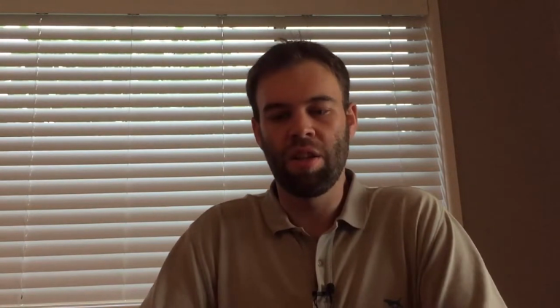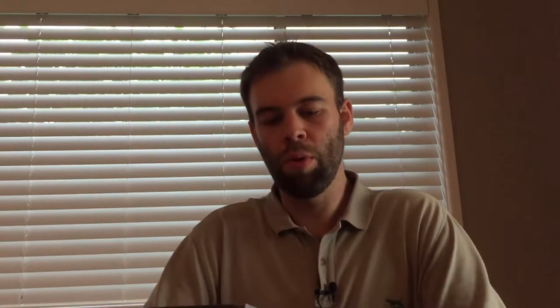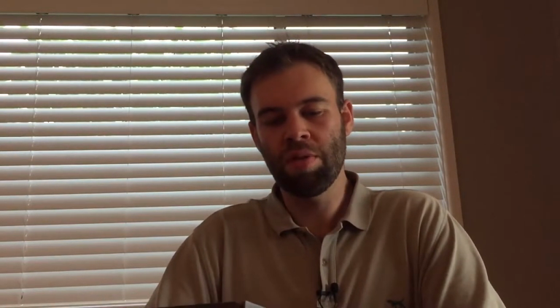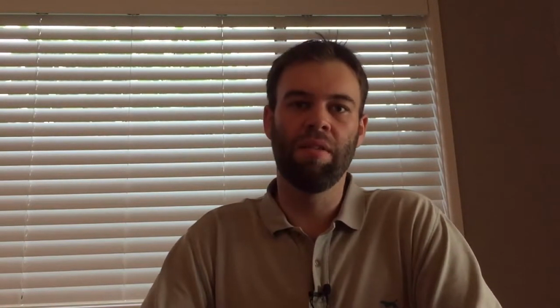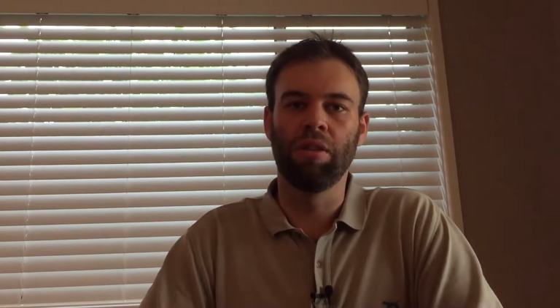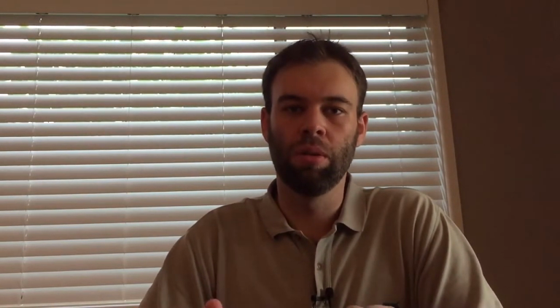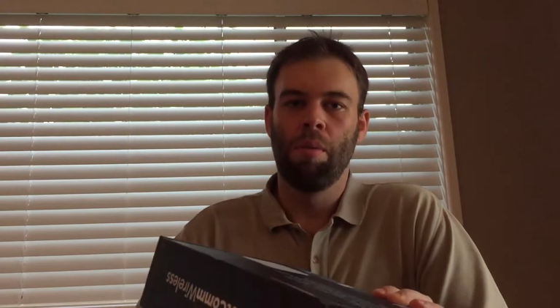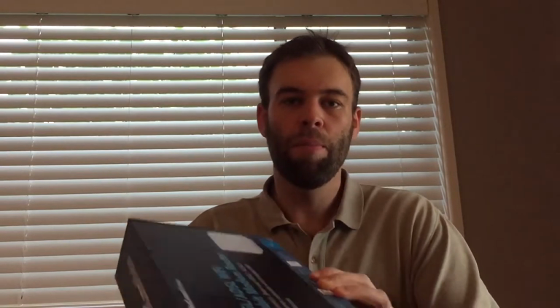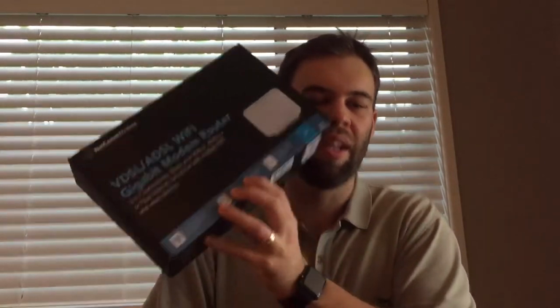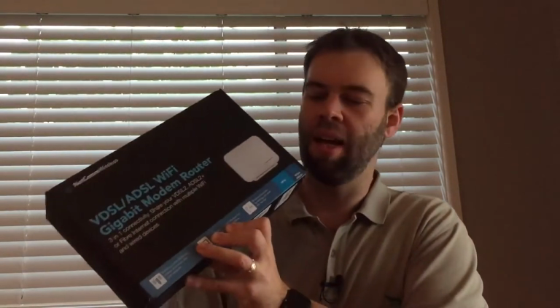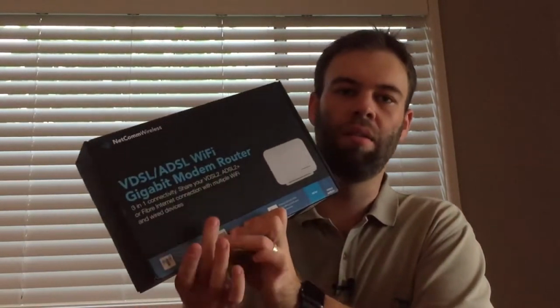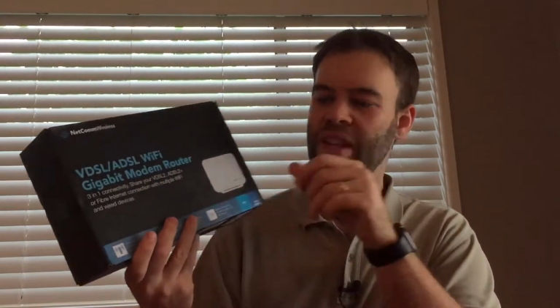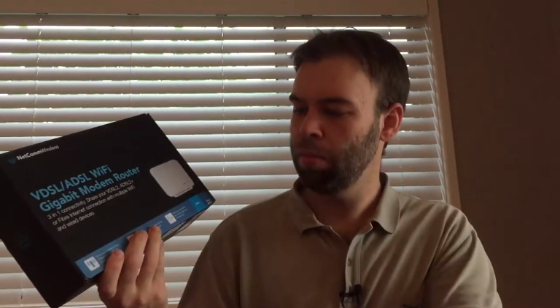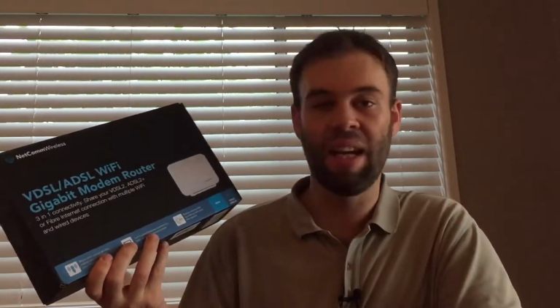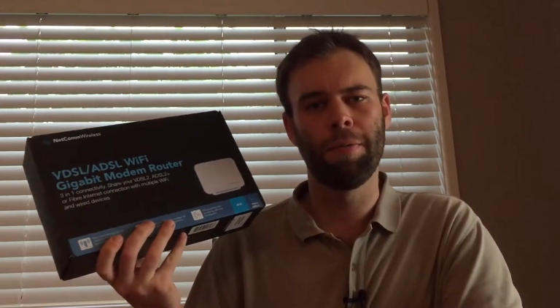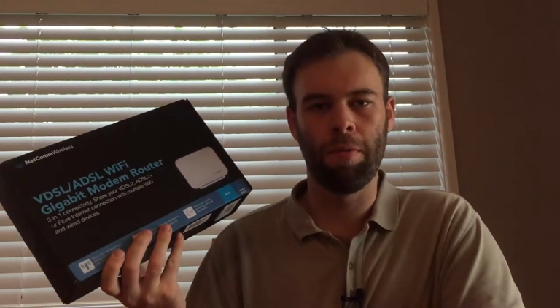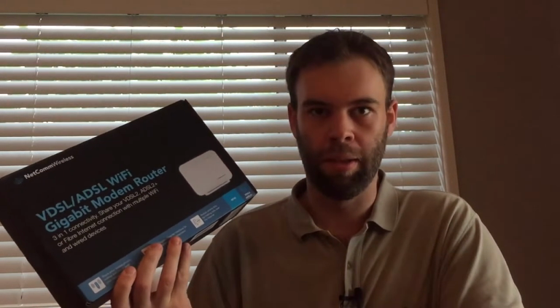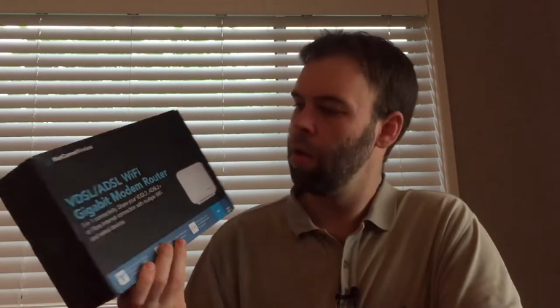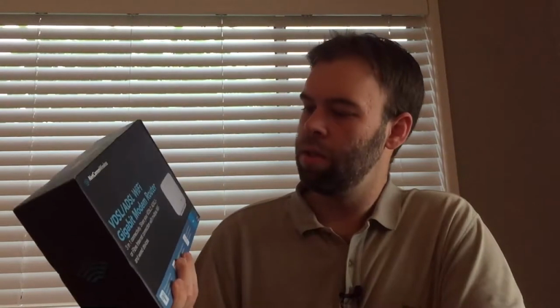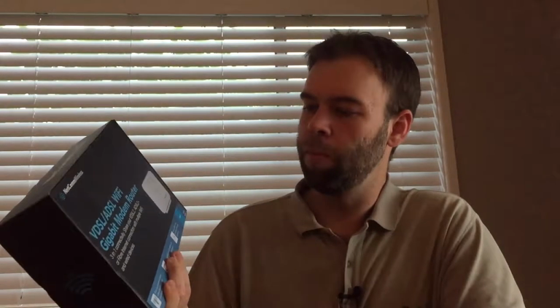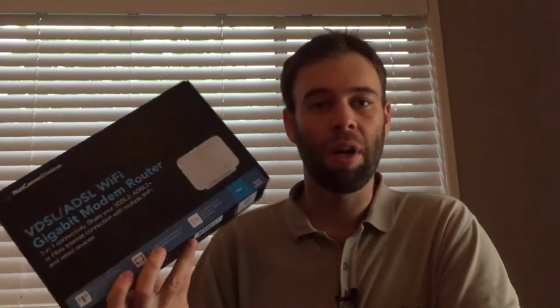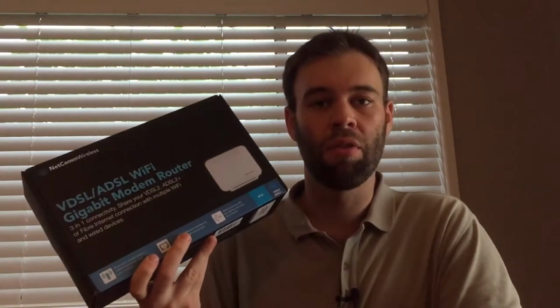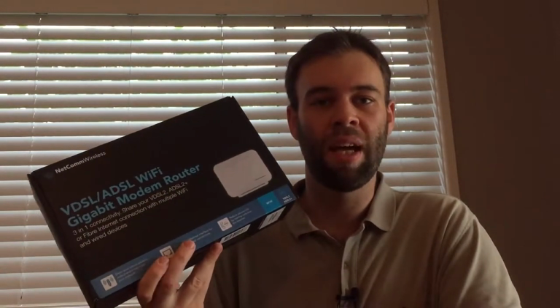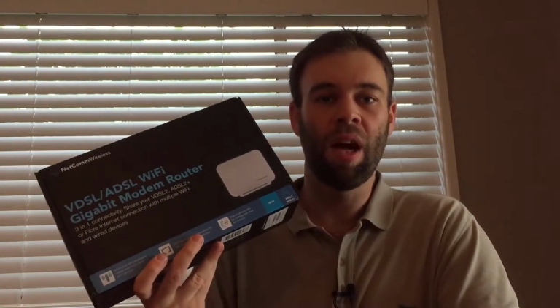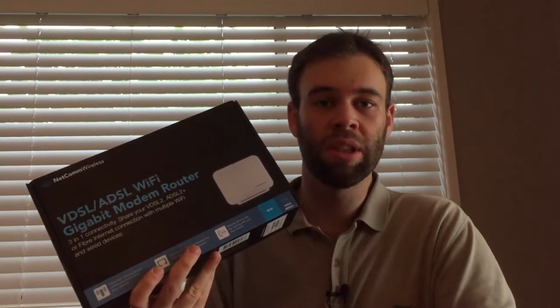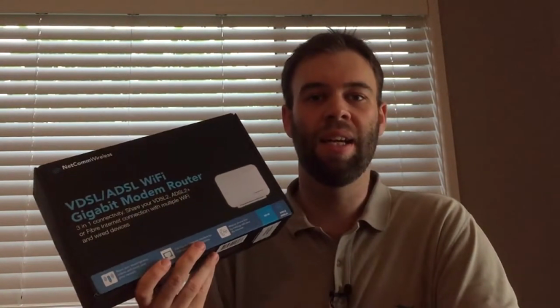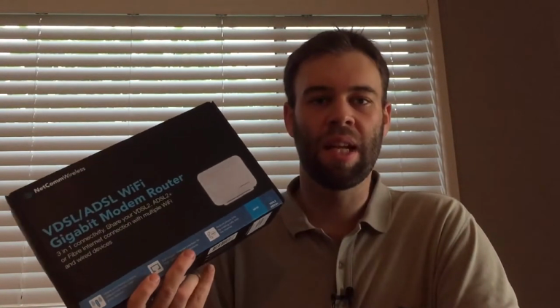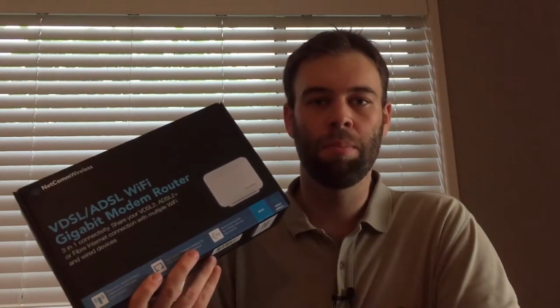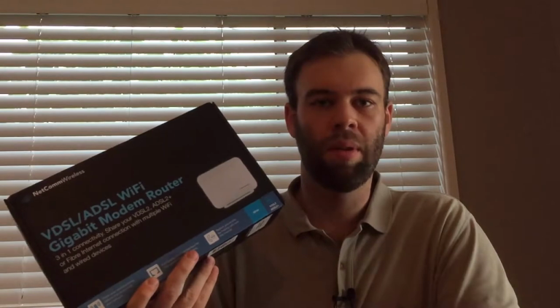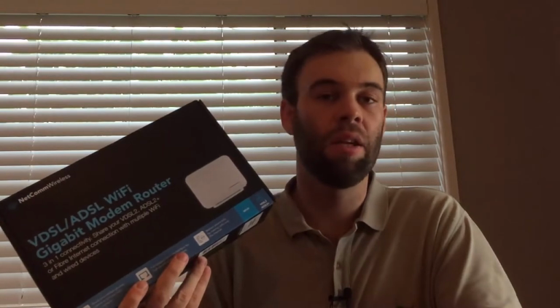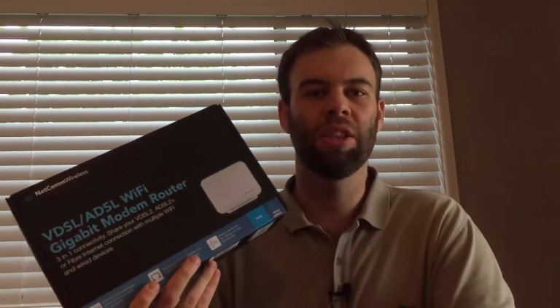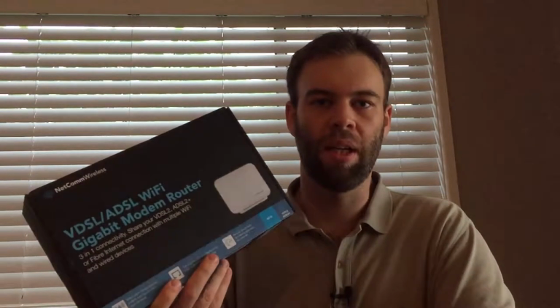We've just received our new modem. It is a NETCOM NF4V. I thought I'd go through that with you — unboxing it, setting it up, and getting your connection live.